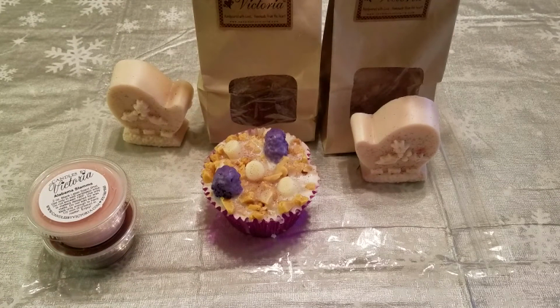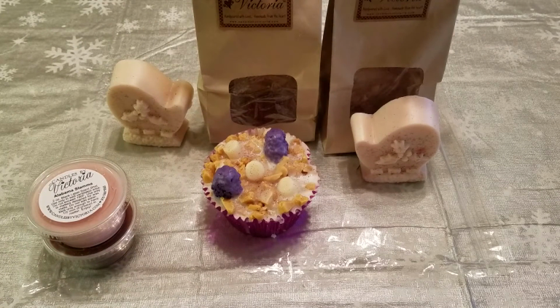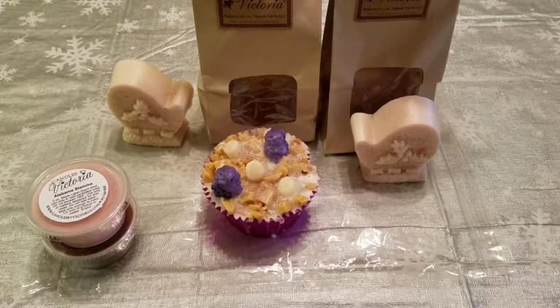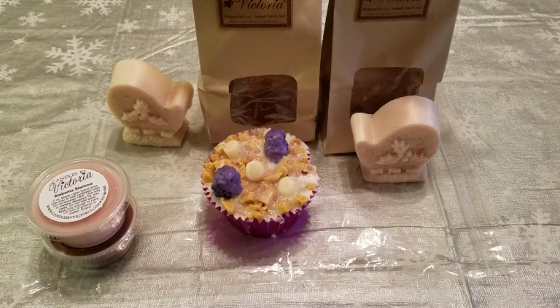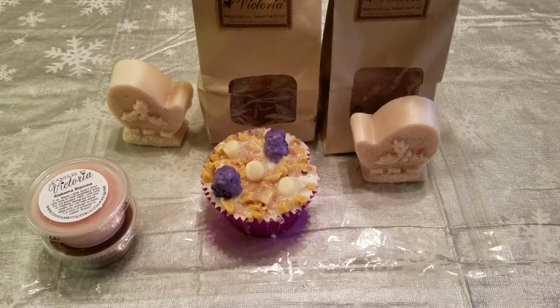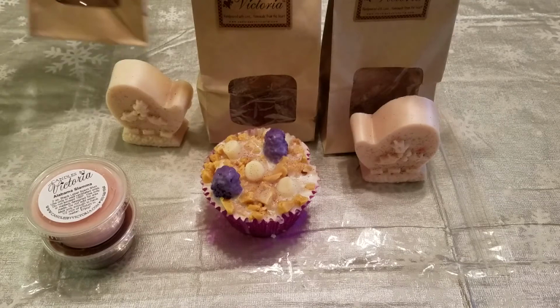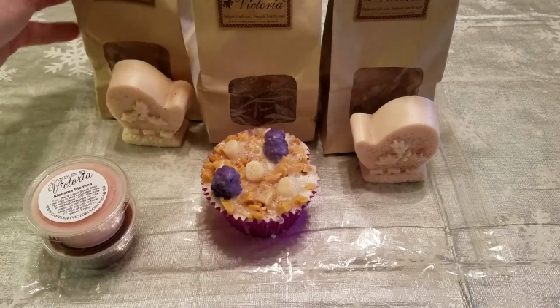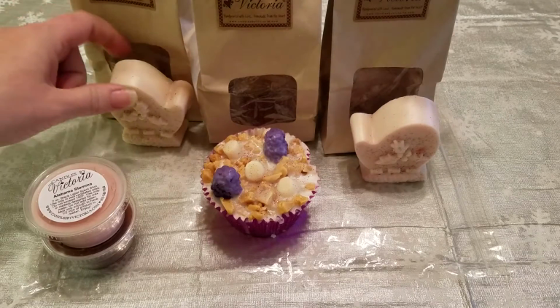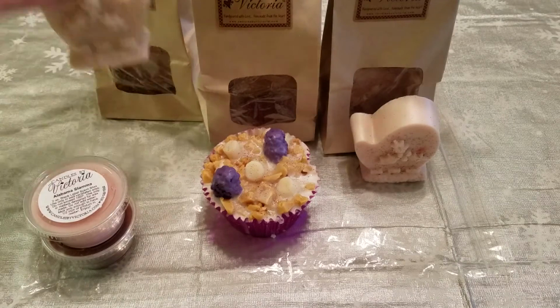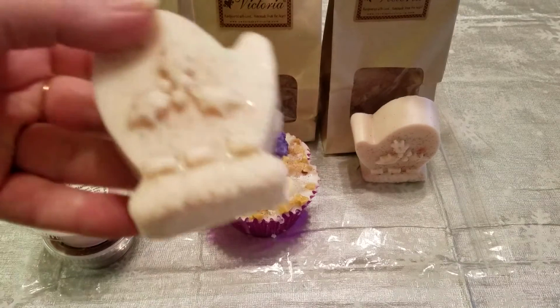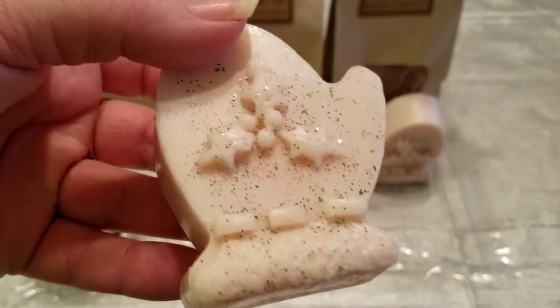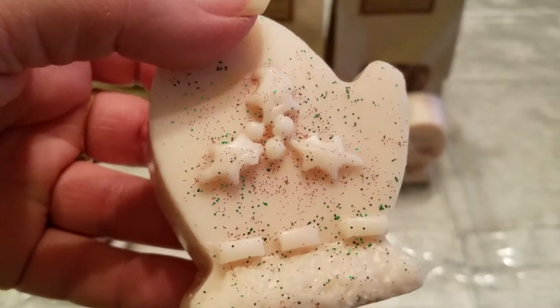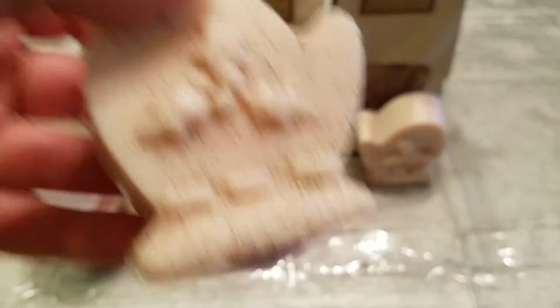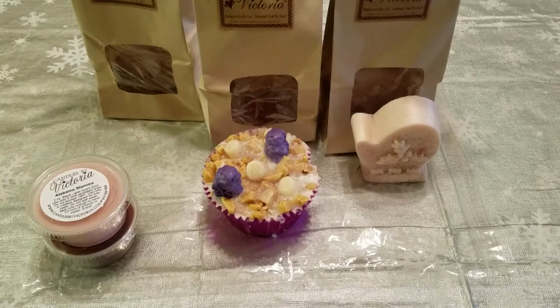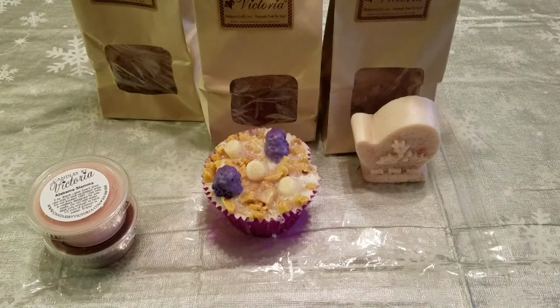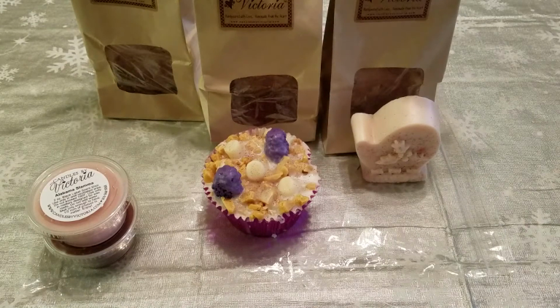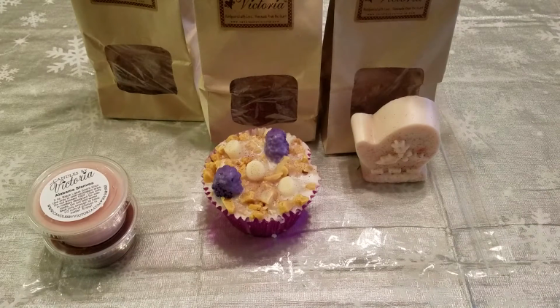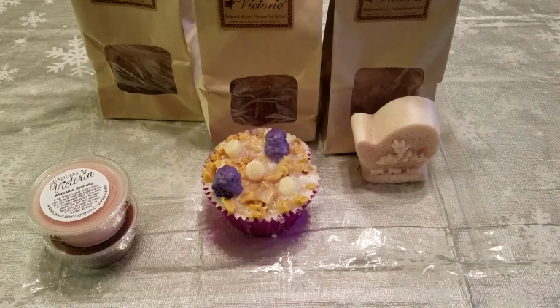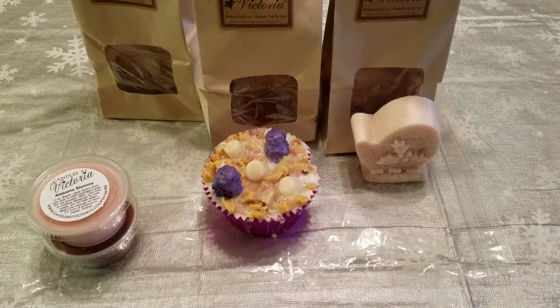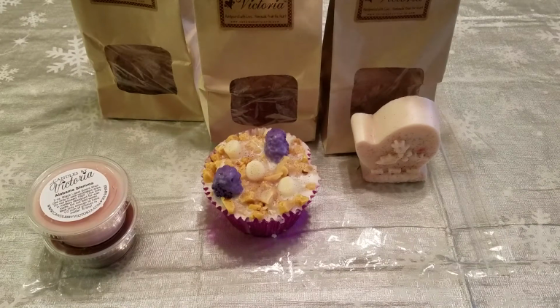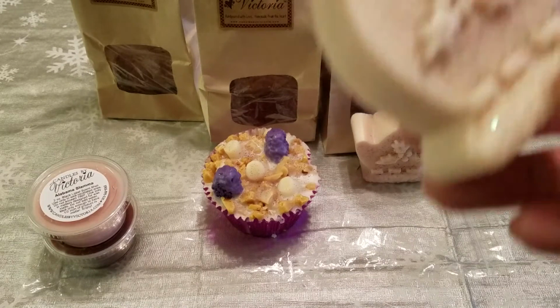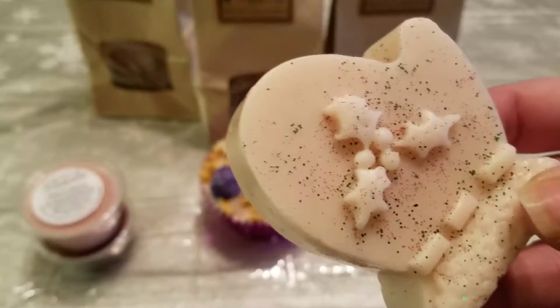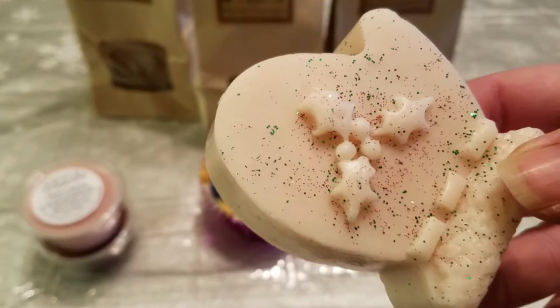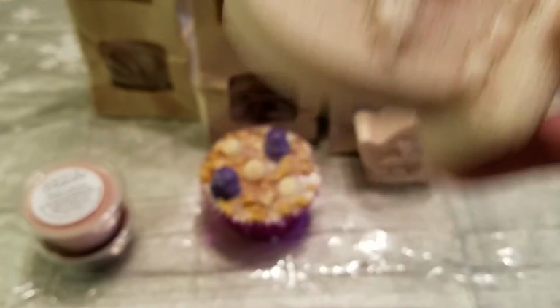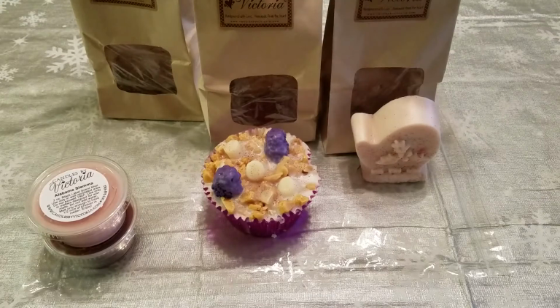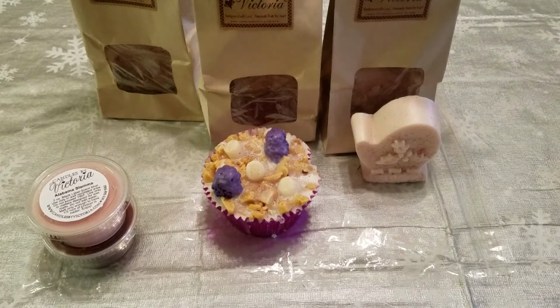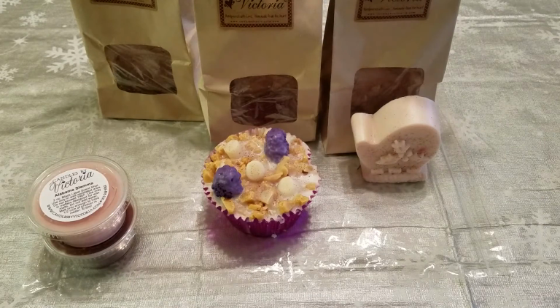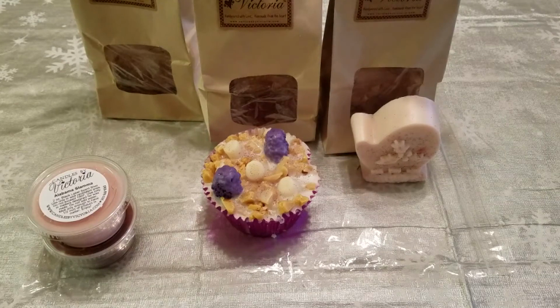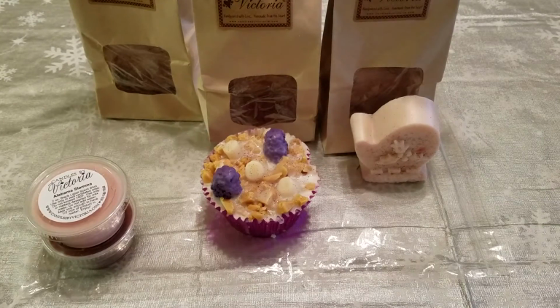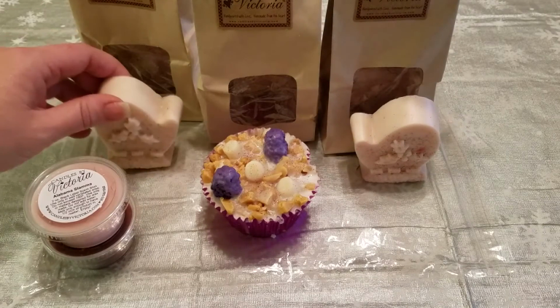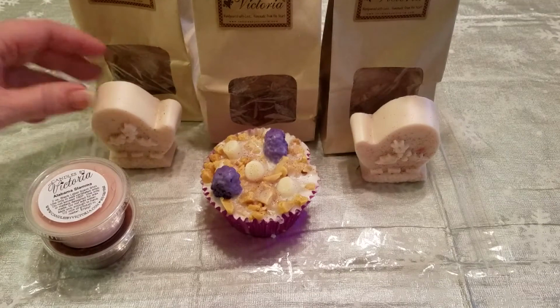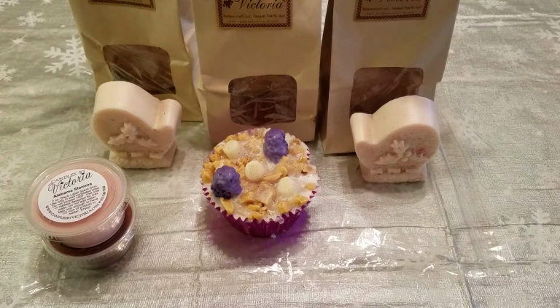I also got more of the little mittens and this is the Bath Time with Poo scent. I really like this — it reminds me of the Honey I Wash the Kids soap from Lush. I don't know if it's supposed to be a dupe or not, but I love that.